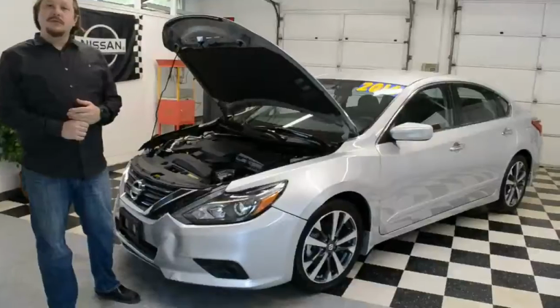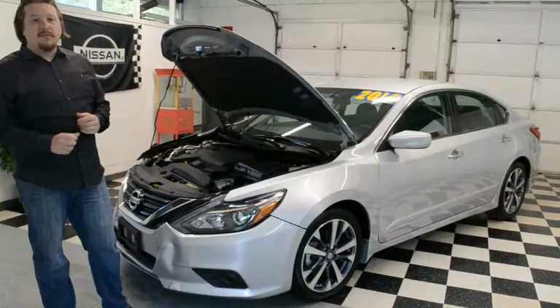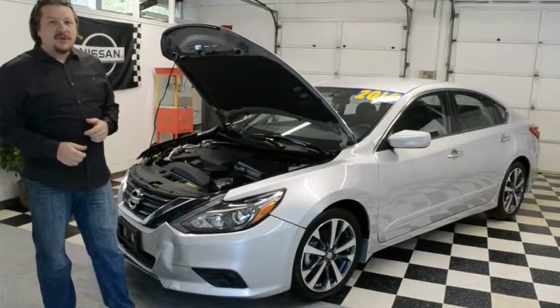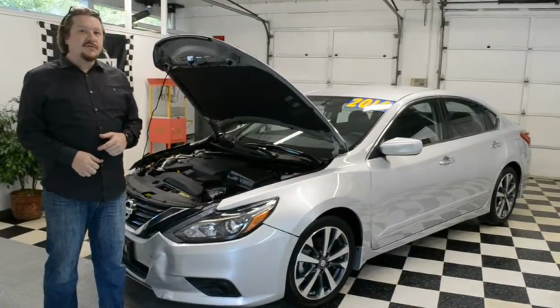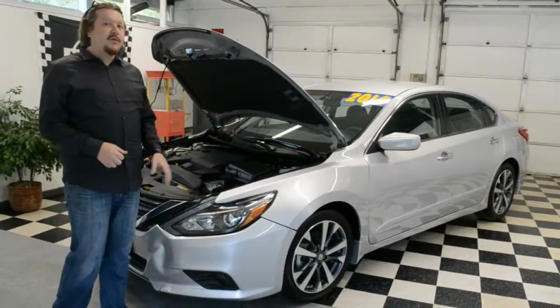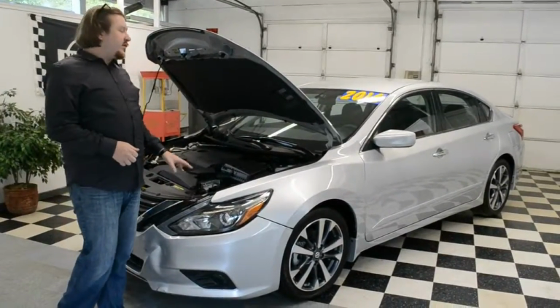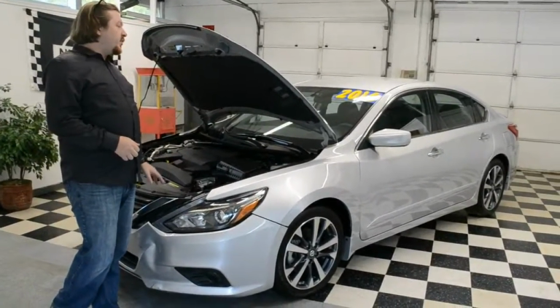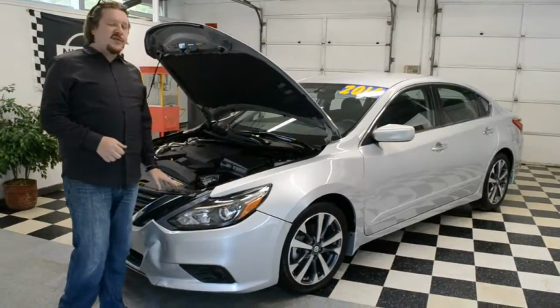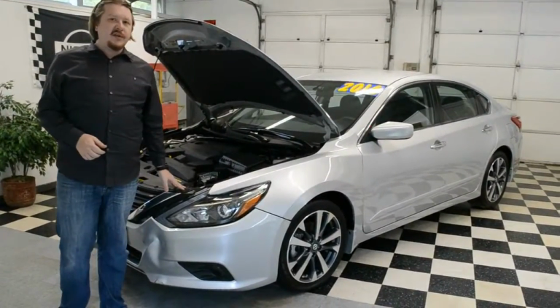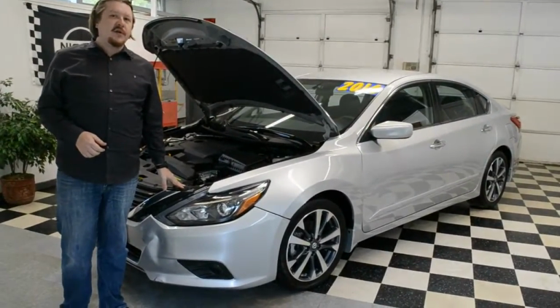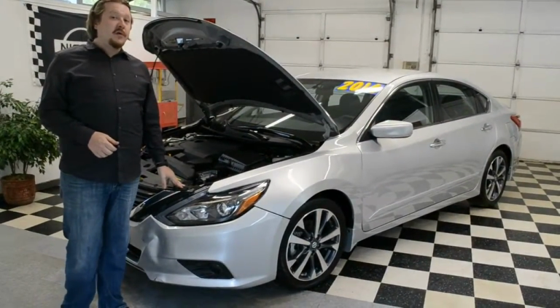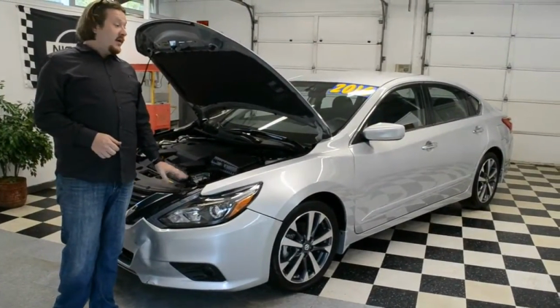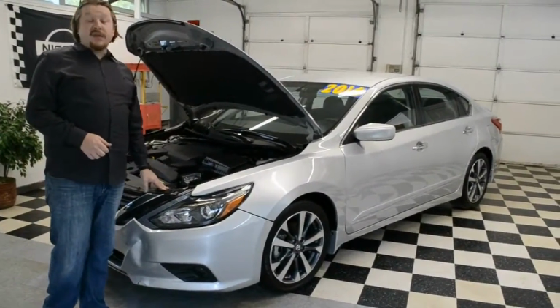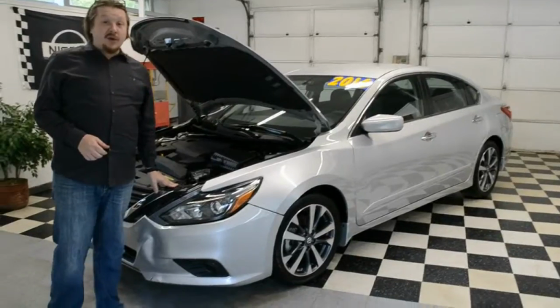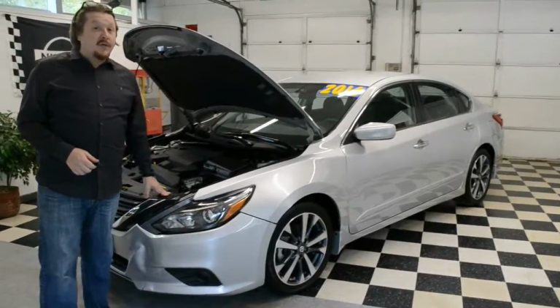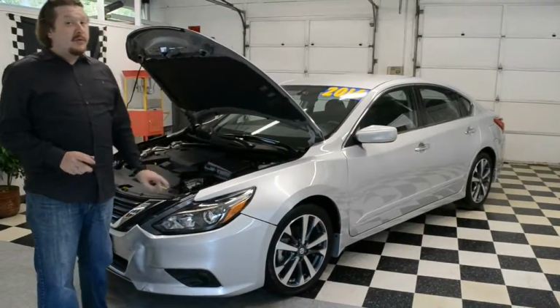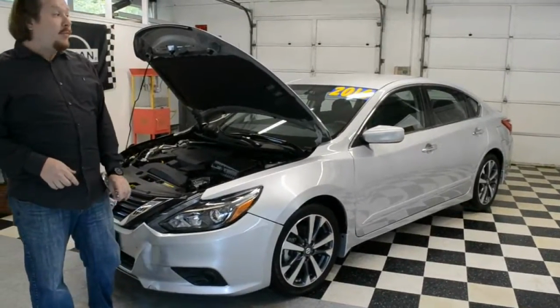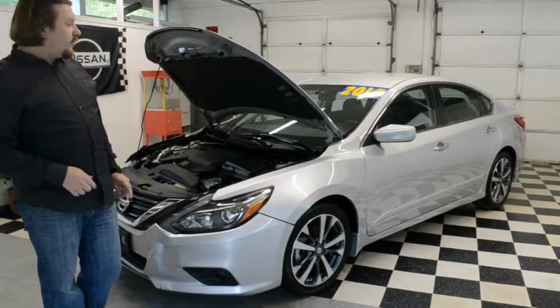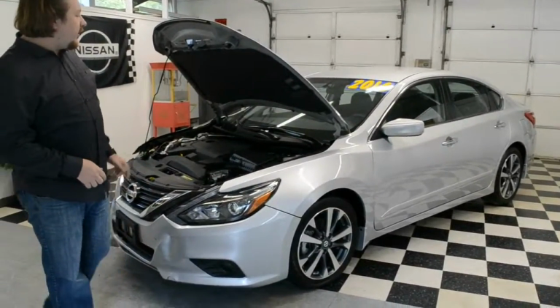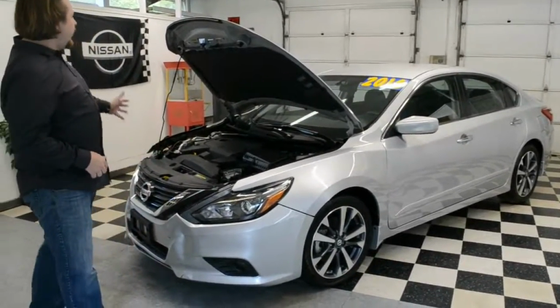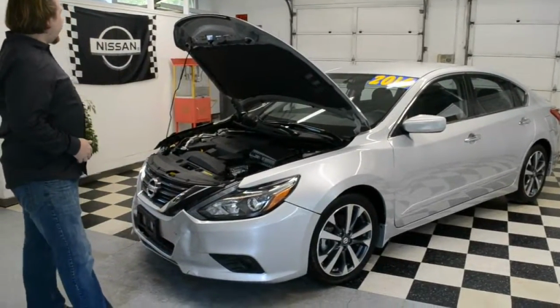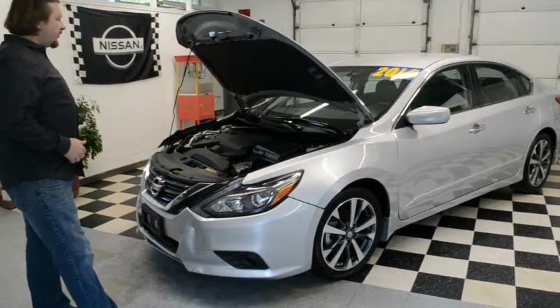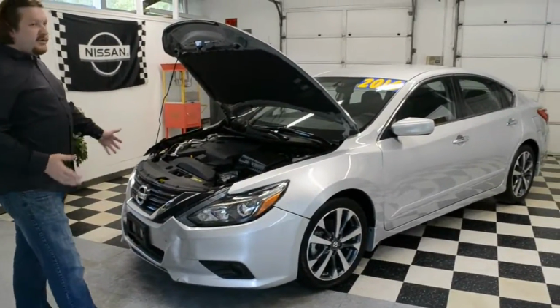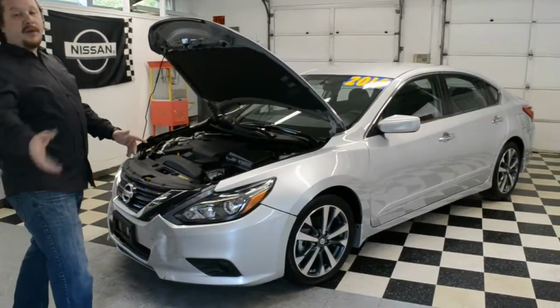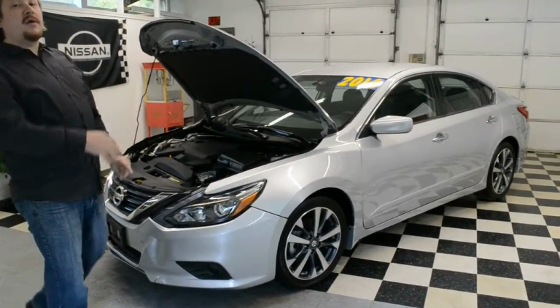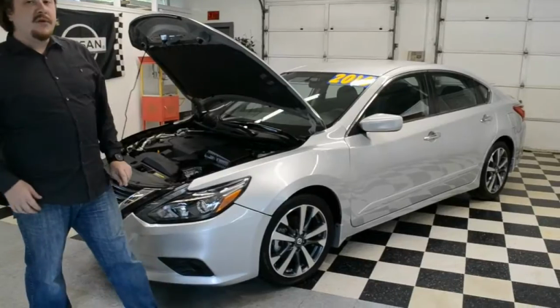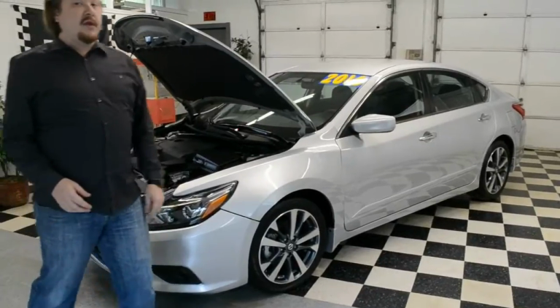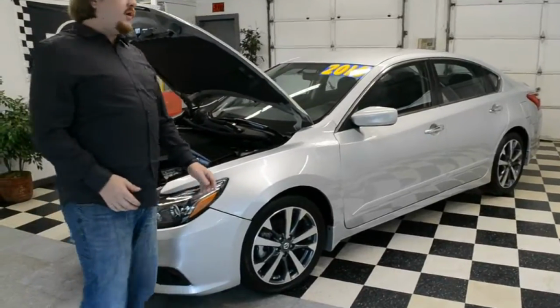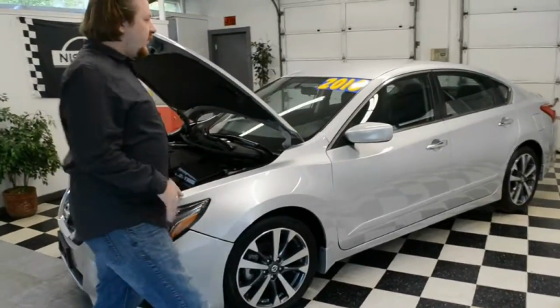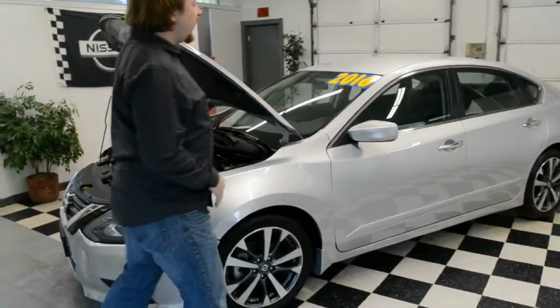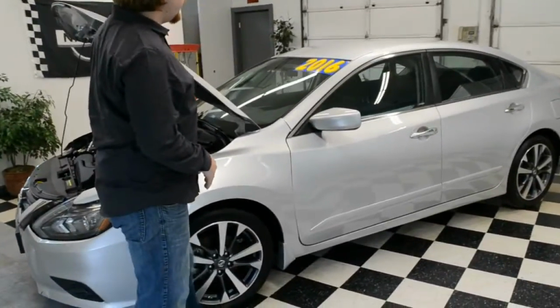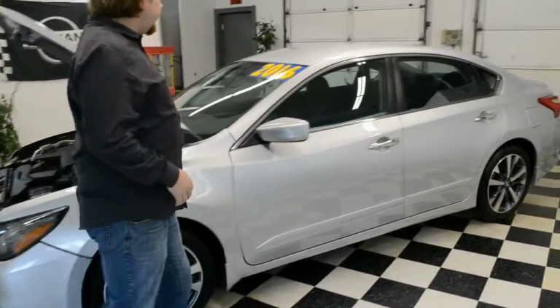Hey everybody, Jesse at Troy Motors. Next to me, a 2016 Nissan Altima. This thing has 800 miles on it — we're looking at a brand new car here. Some right front damage. We're going to make our way around the vehicle like always and see exactly what's going on.